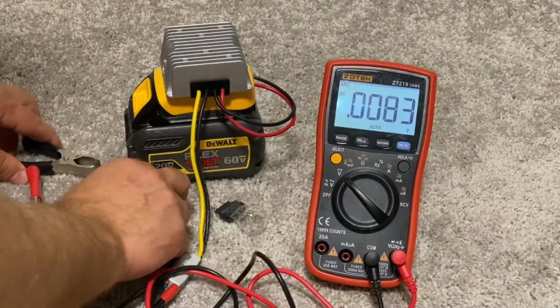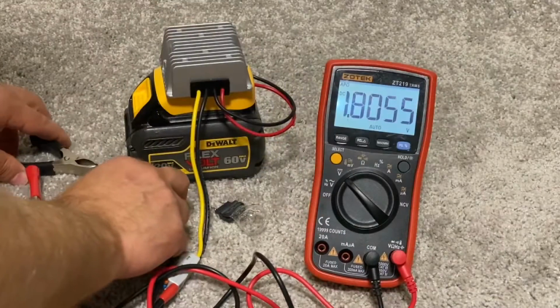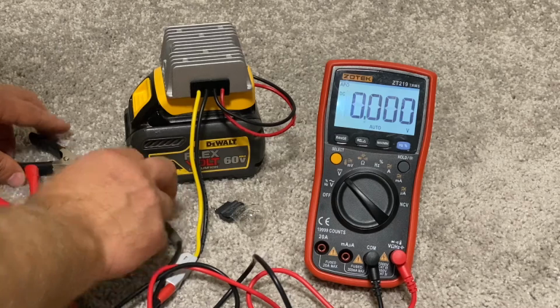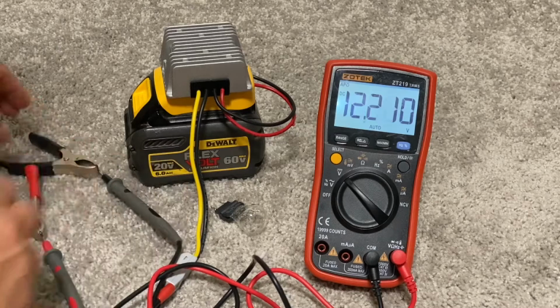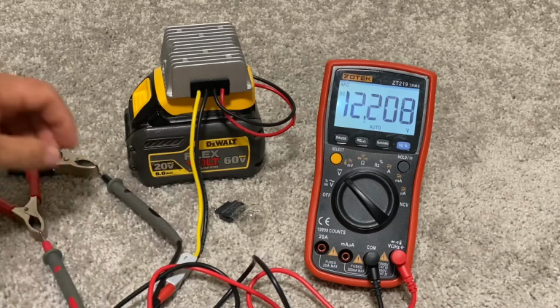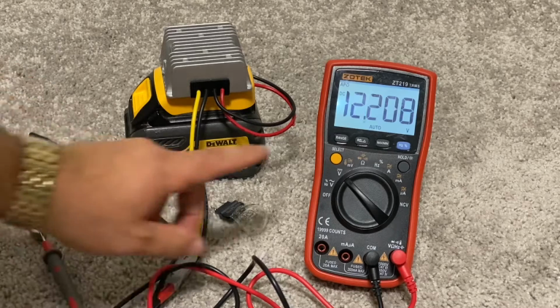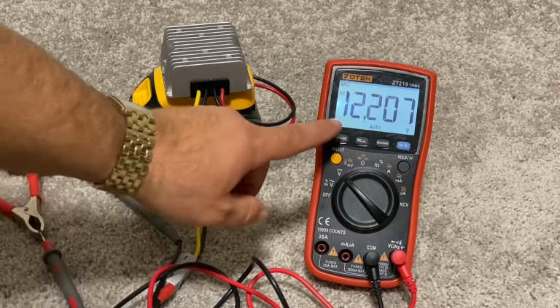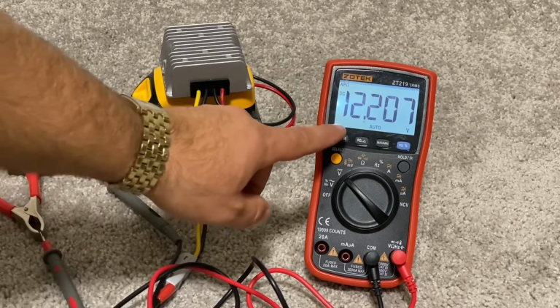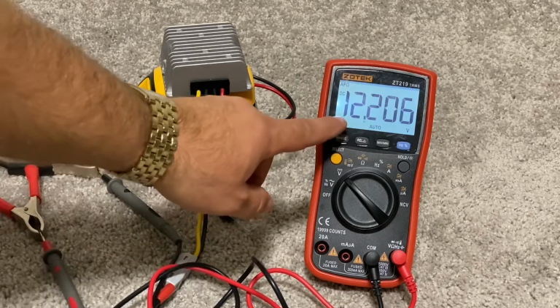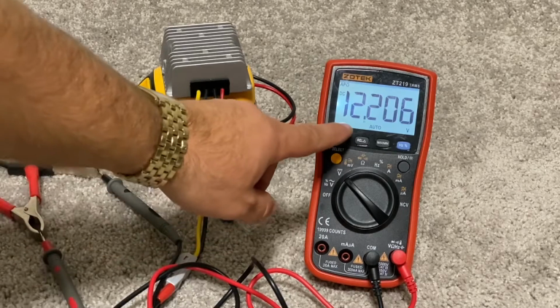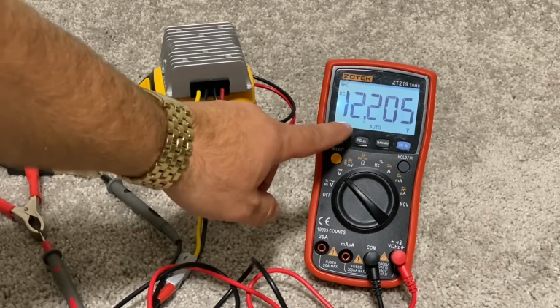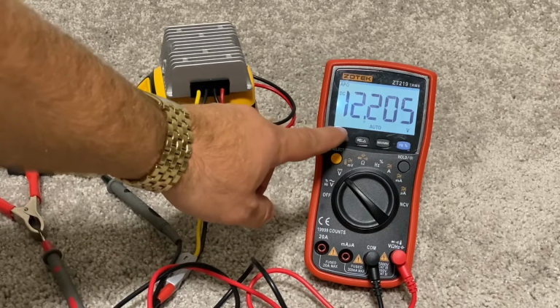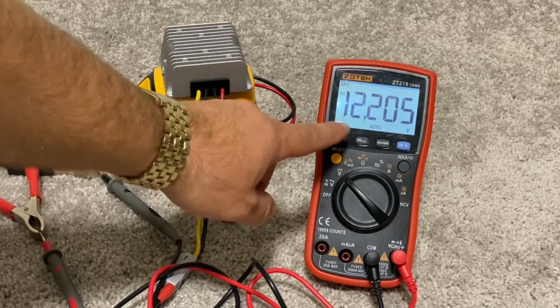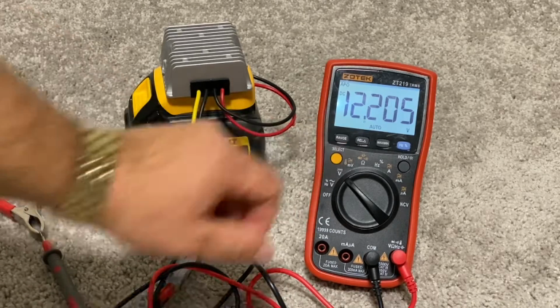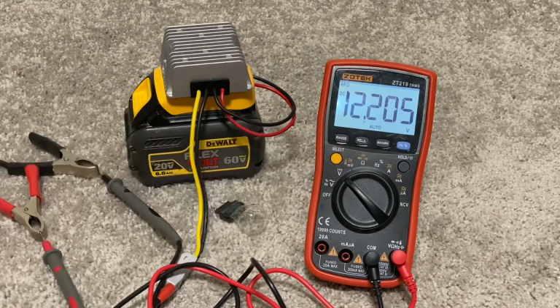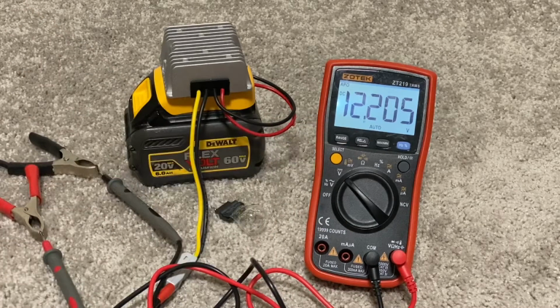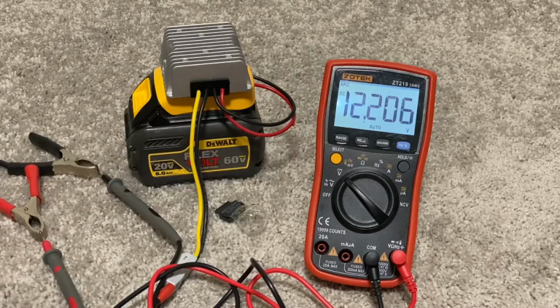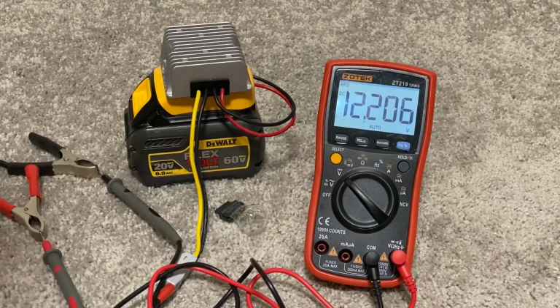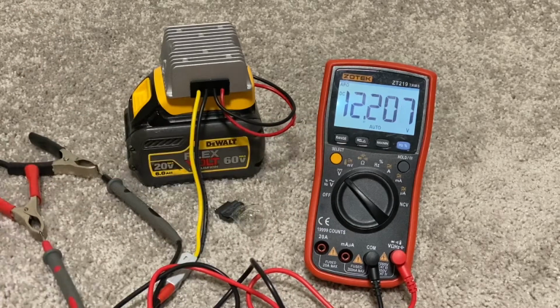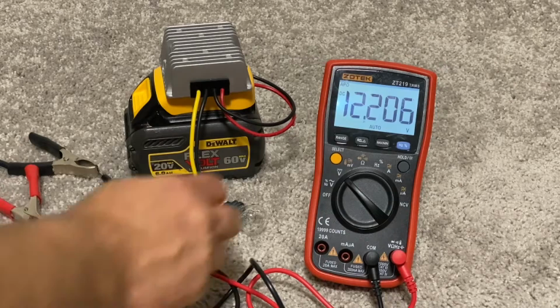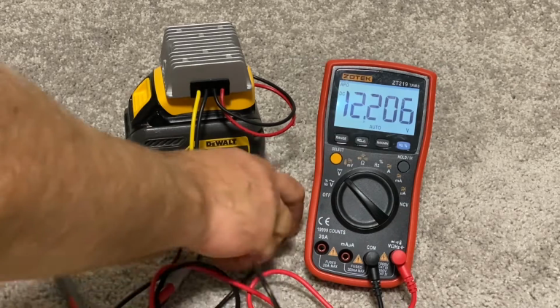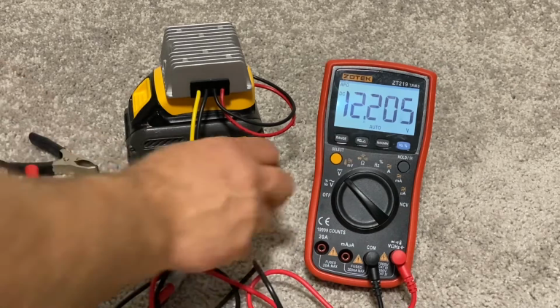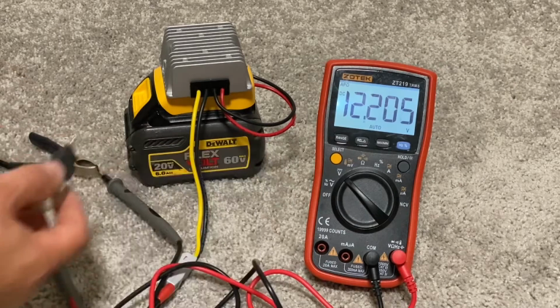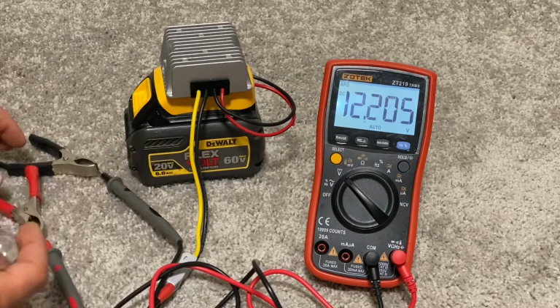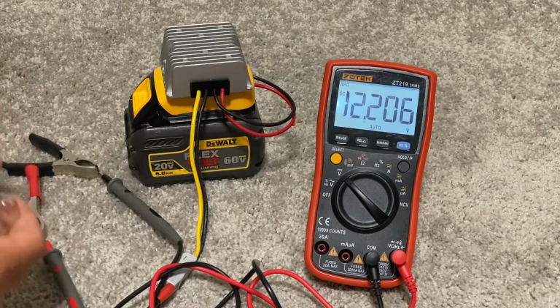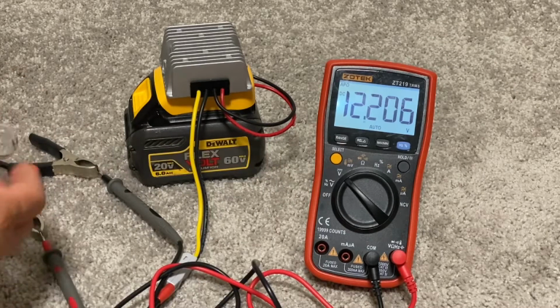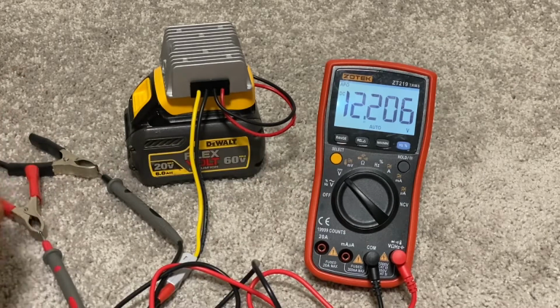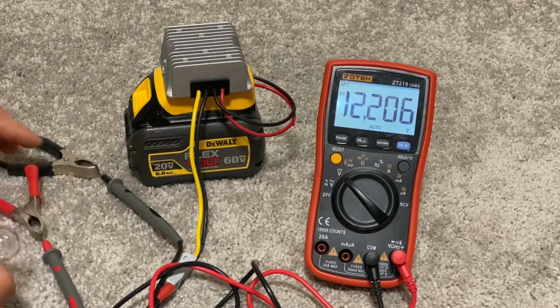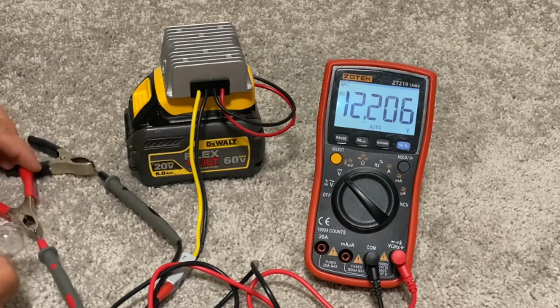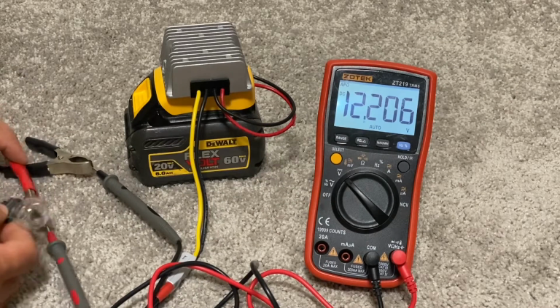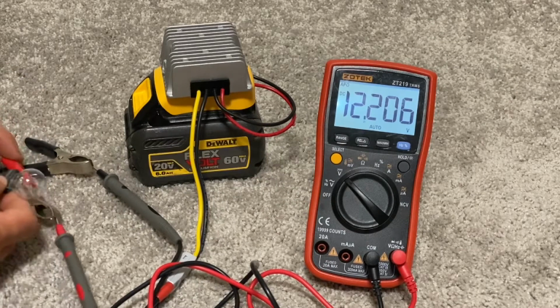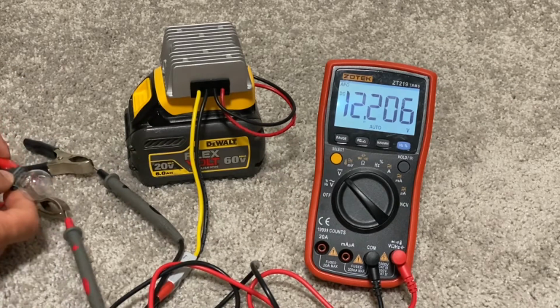Now I will test the voltage output of this adapter. Without load, my voltmeter reports 12.2 volts — not exactly 12 volts, but that's totally fine for me.